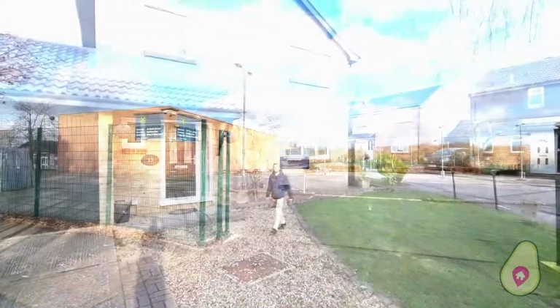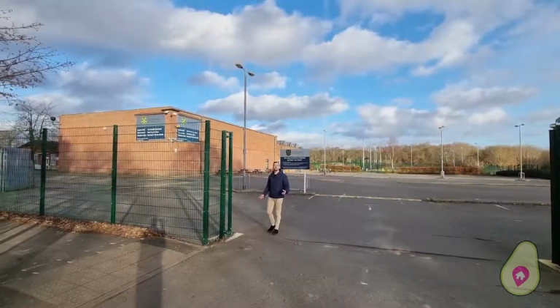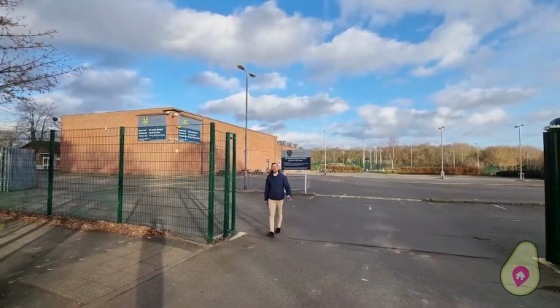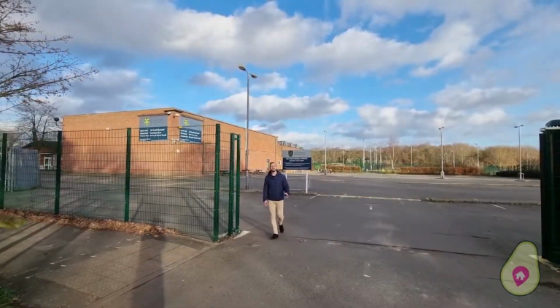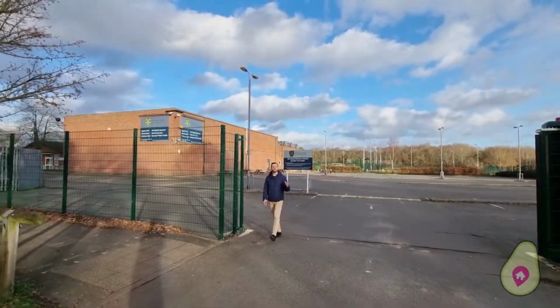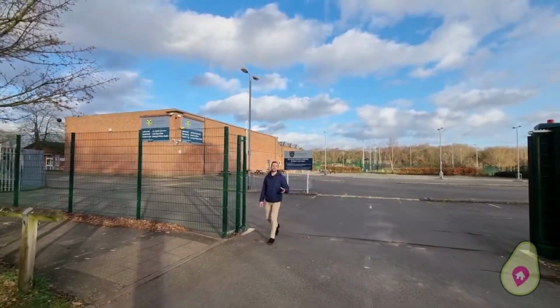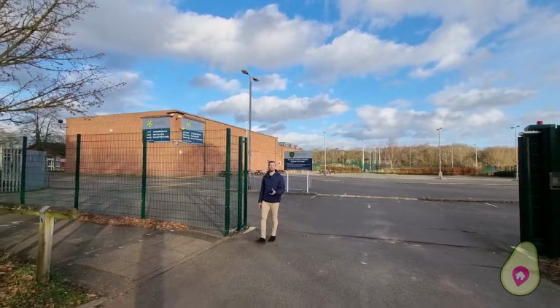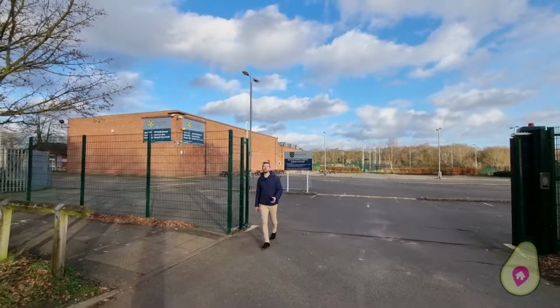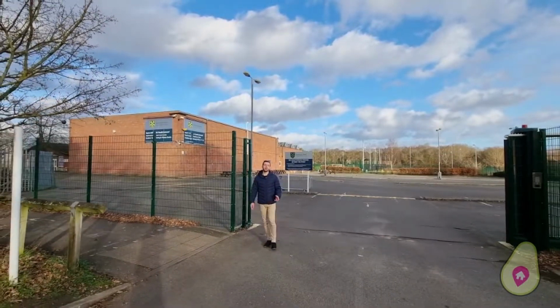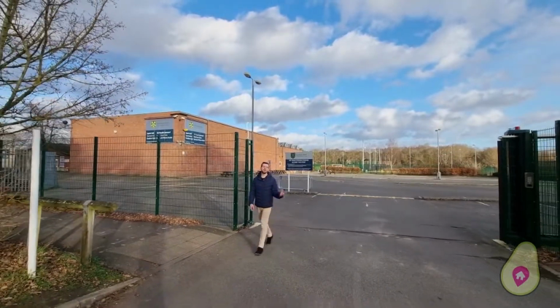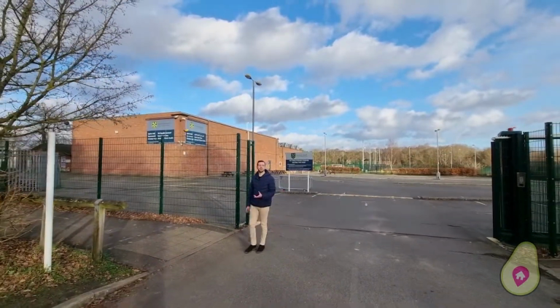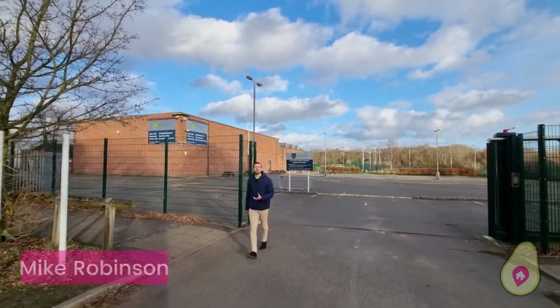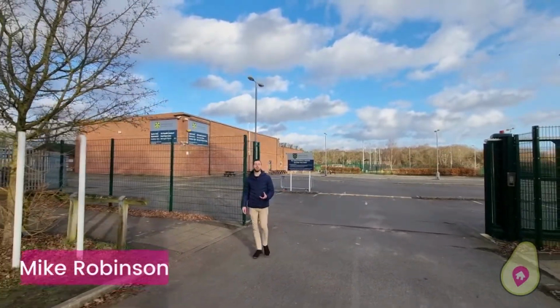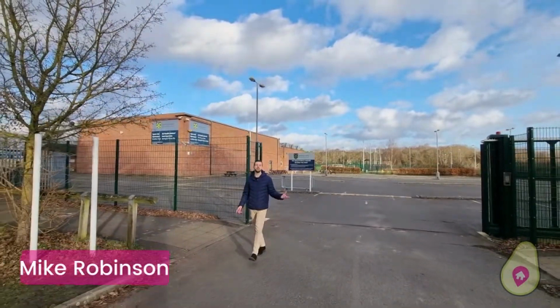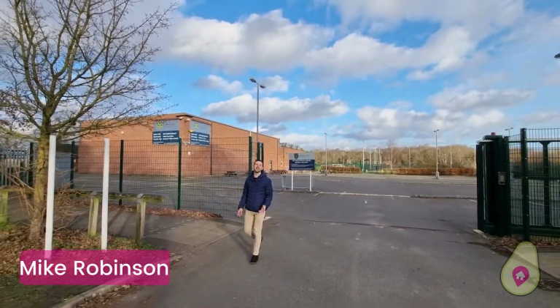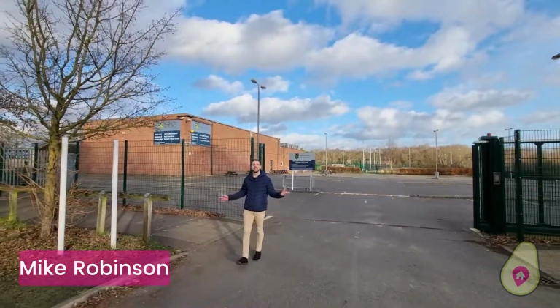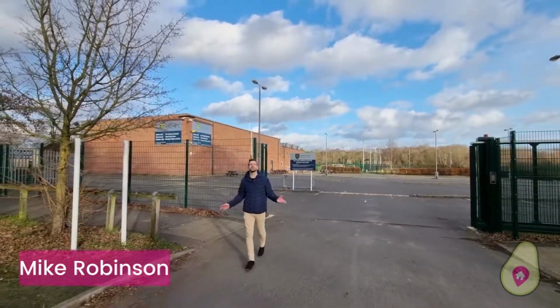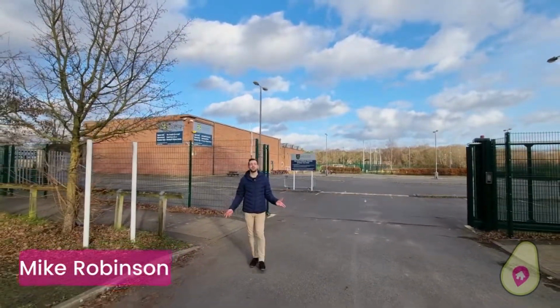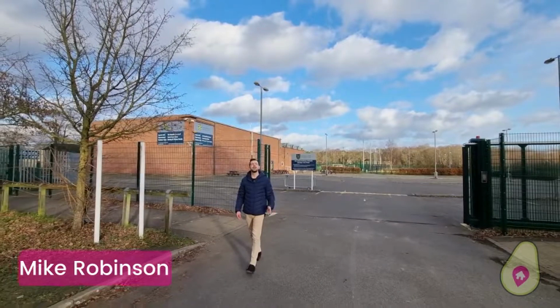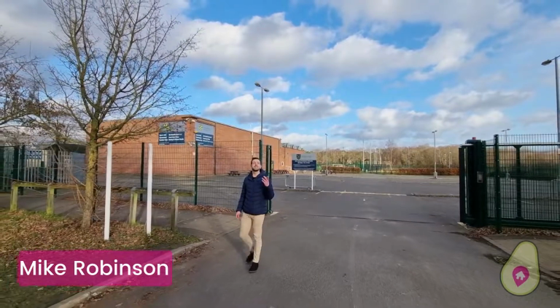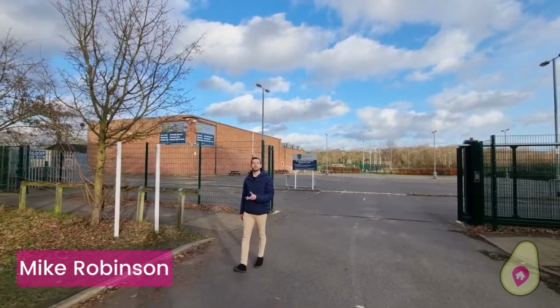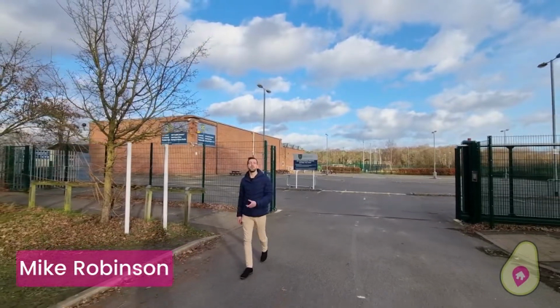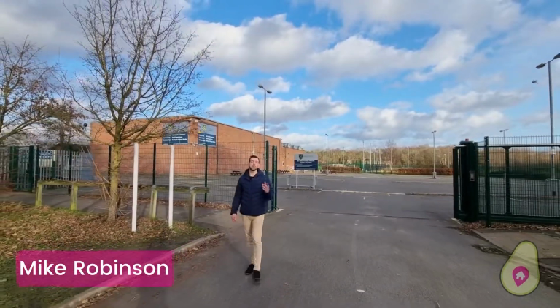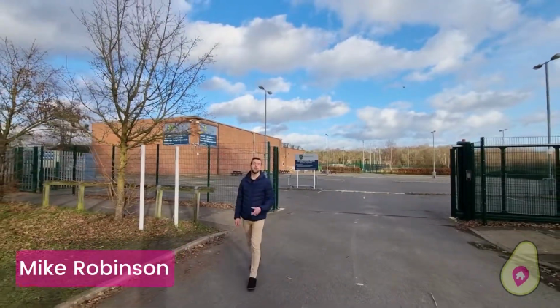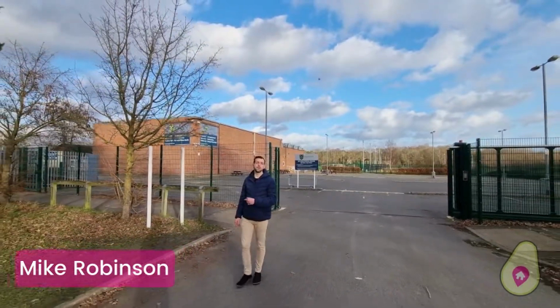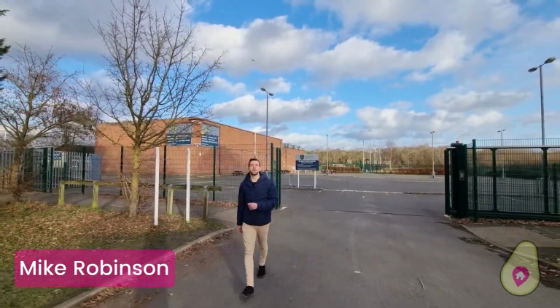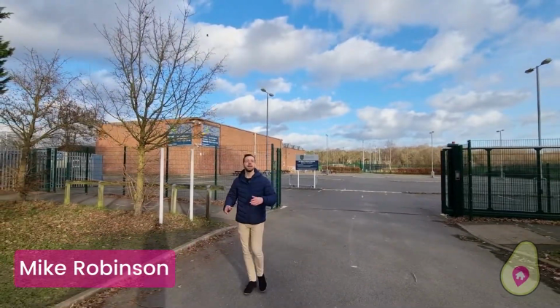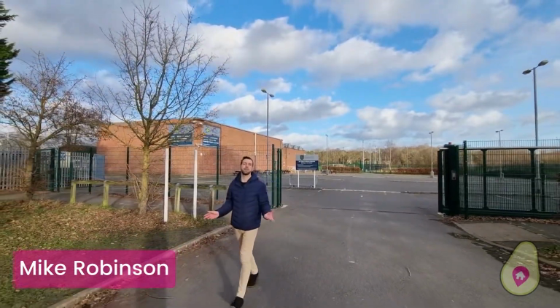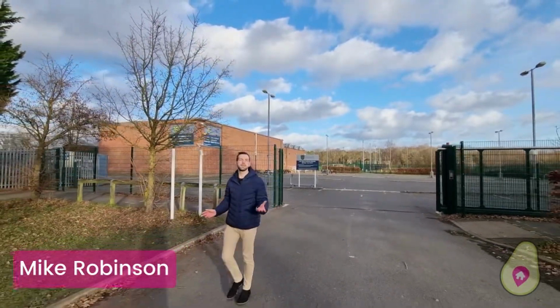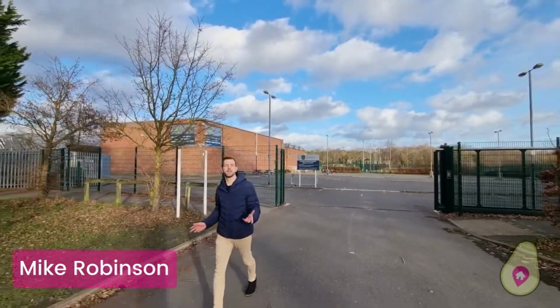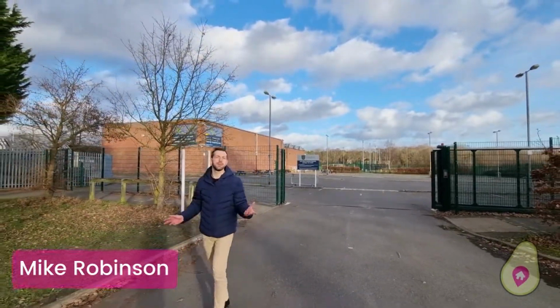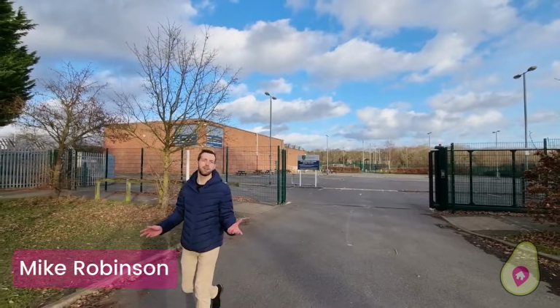Thanks Will. I'm literally just around the corner — about a two to three minute walk away — you join me at Sandhurst School. This is a secondary school but the property also falls within many other popular school catchments within the area.